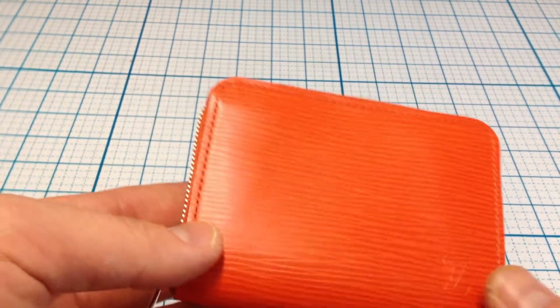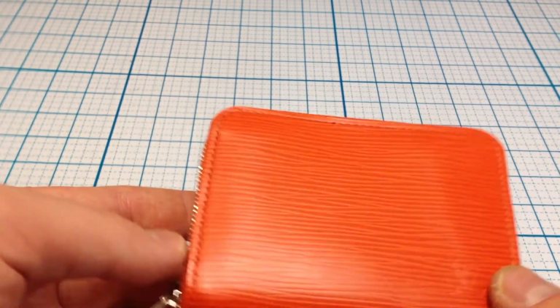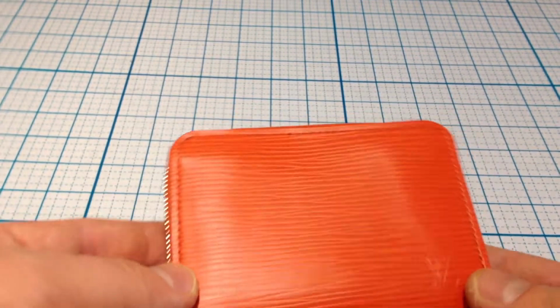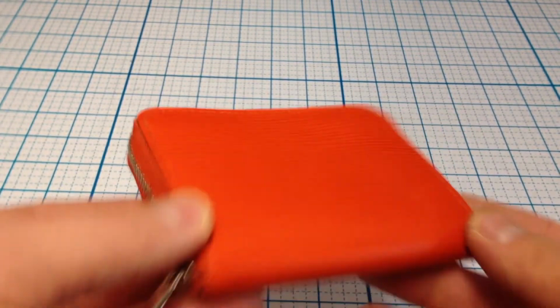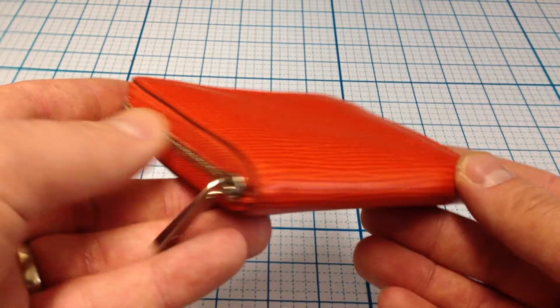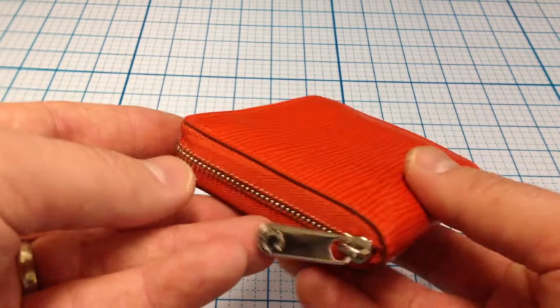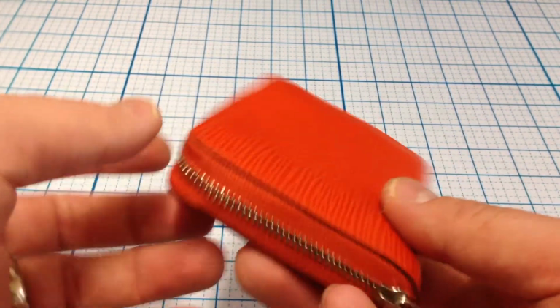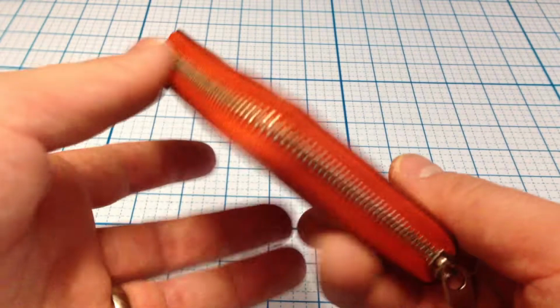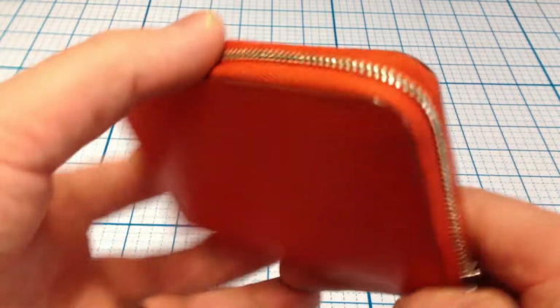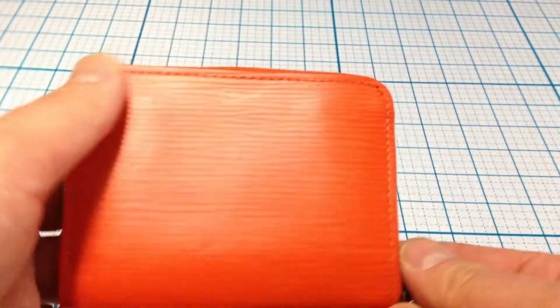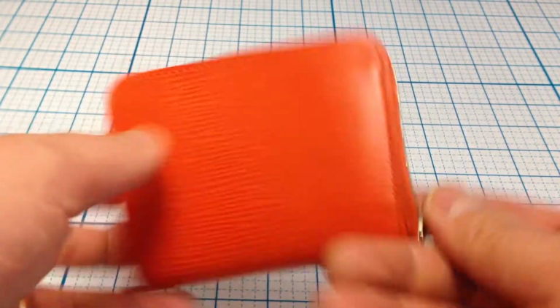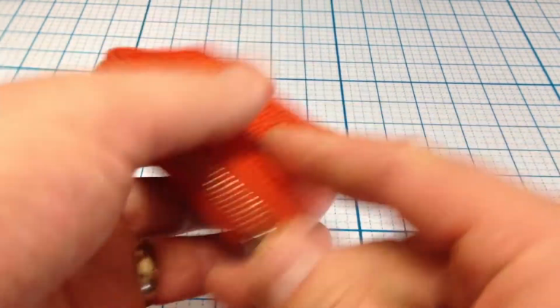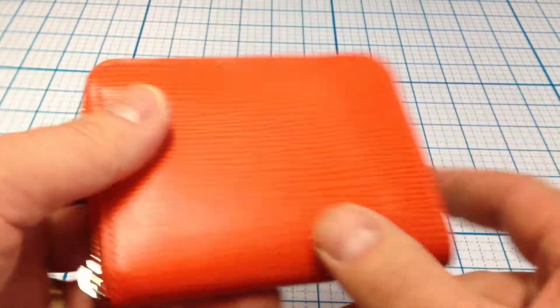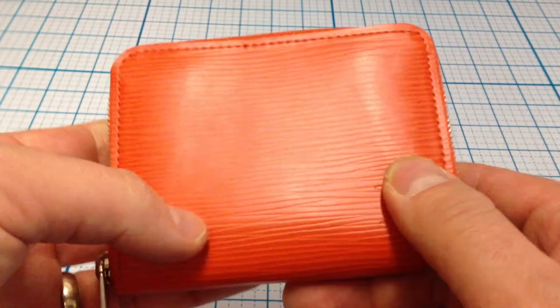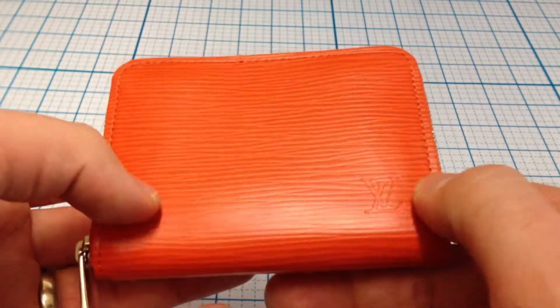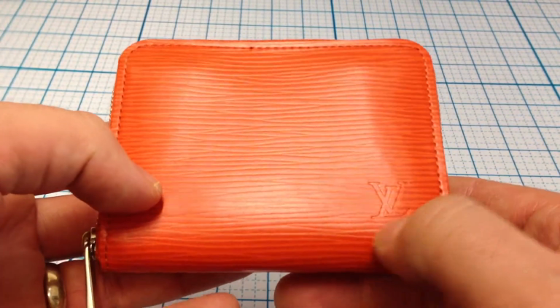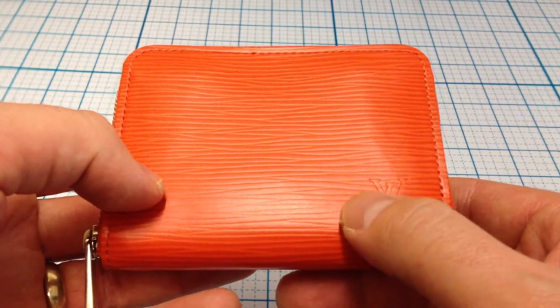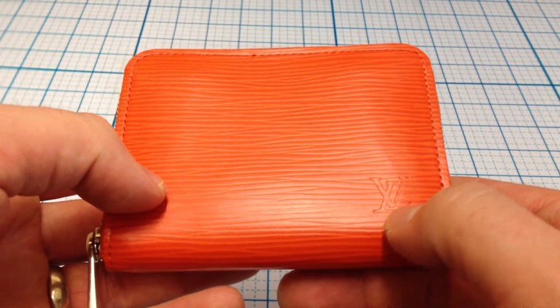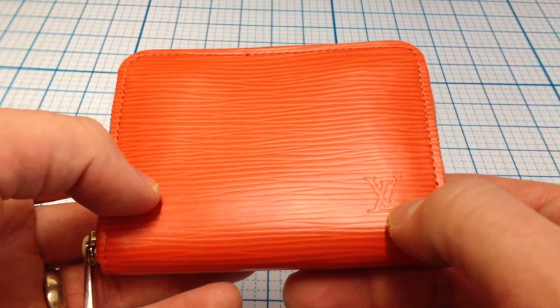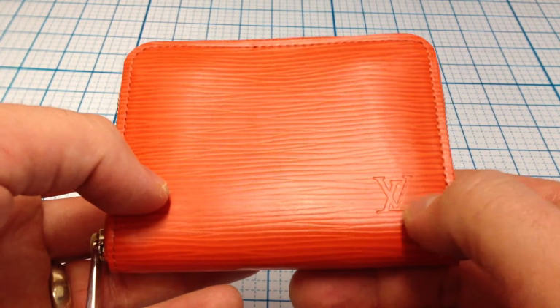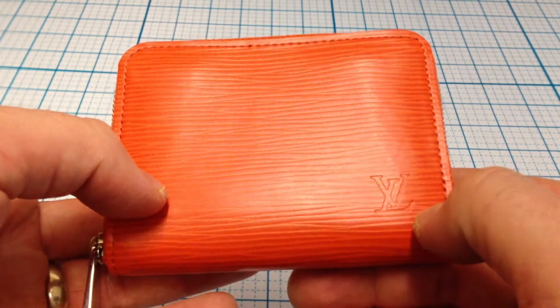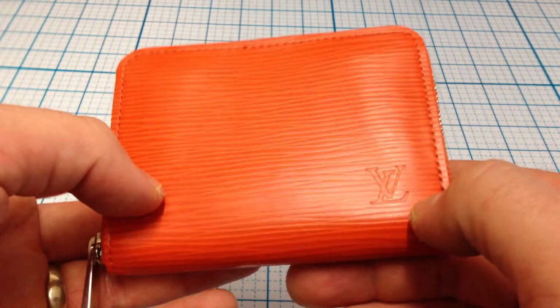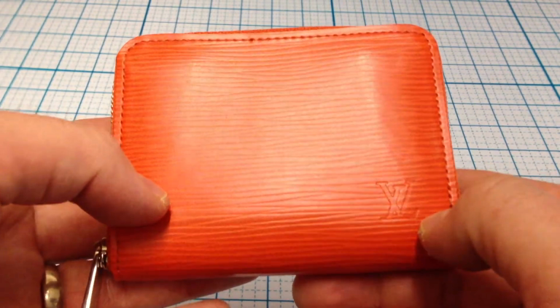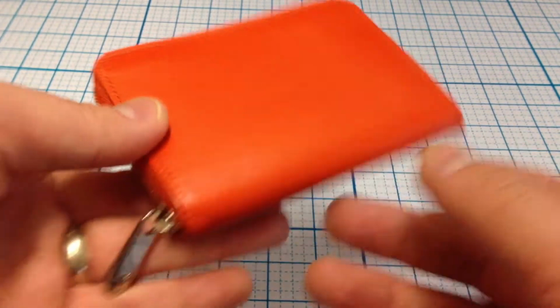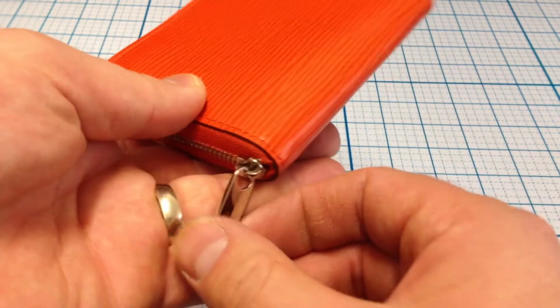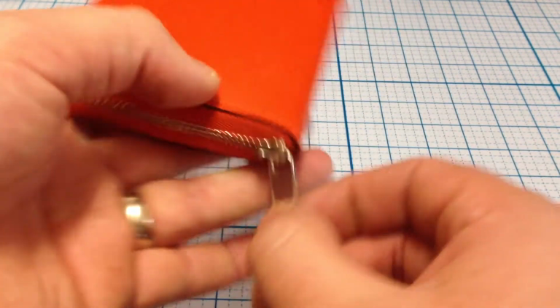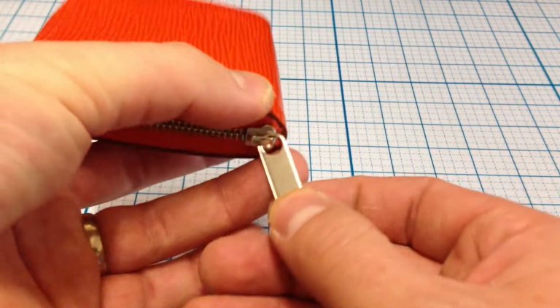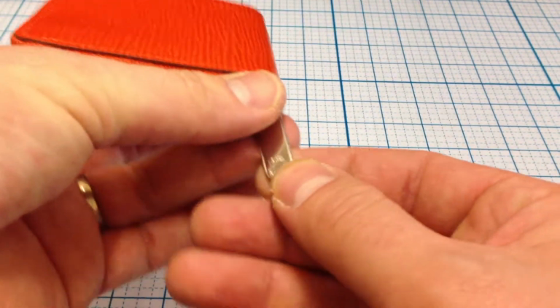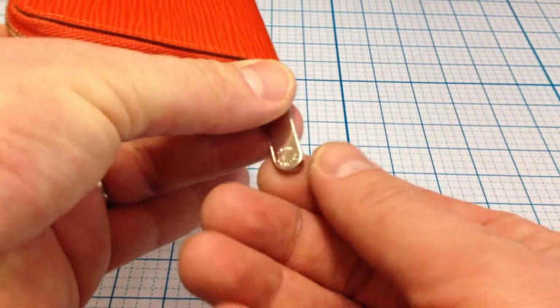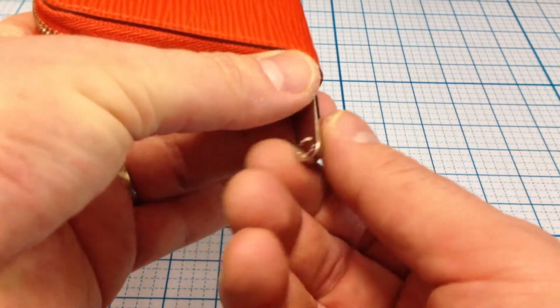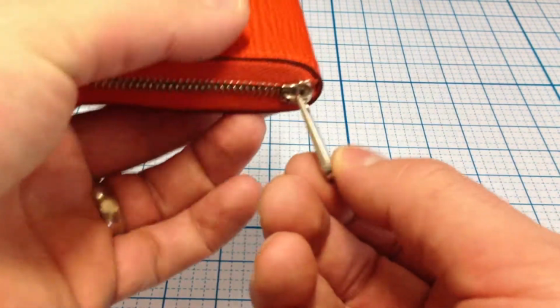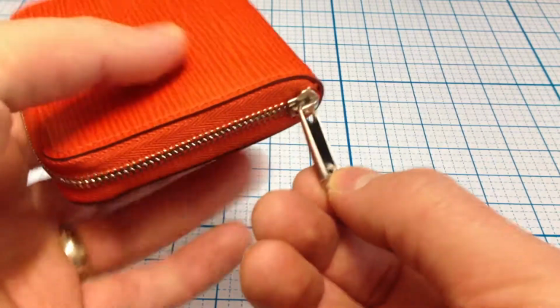I bought this at an auction here locally in the Salt Lake area. It has the LV logo marking there and also on the zipper pull.